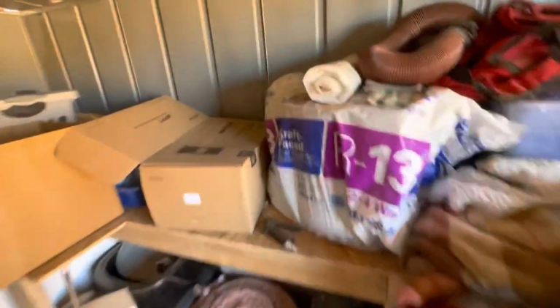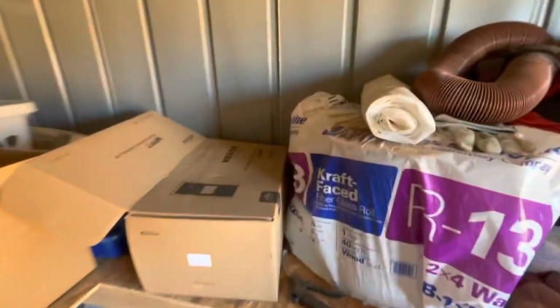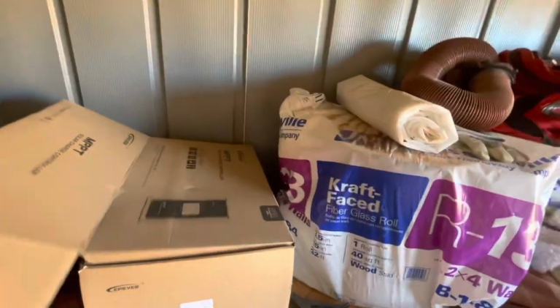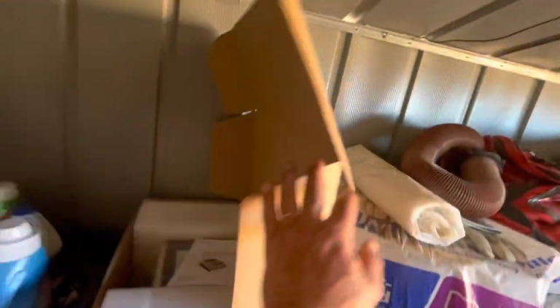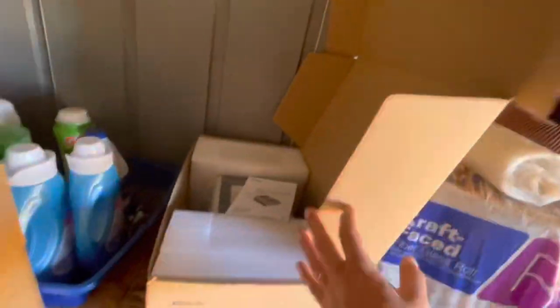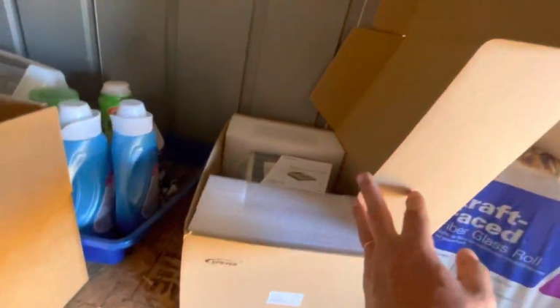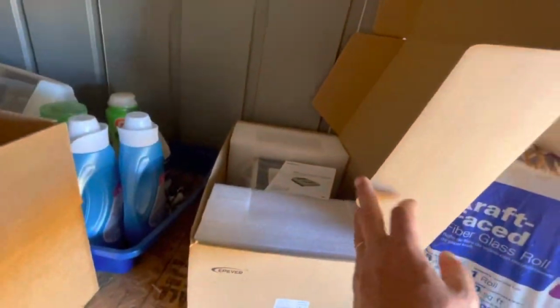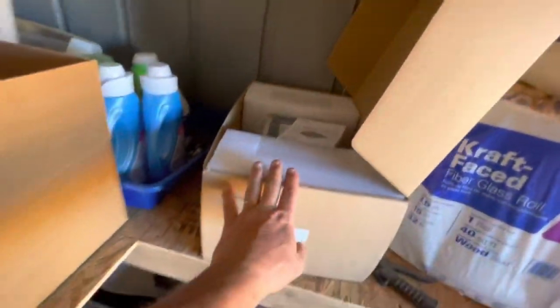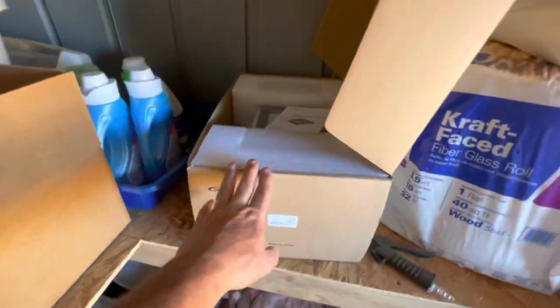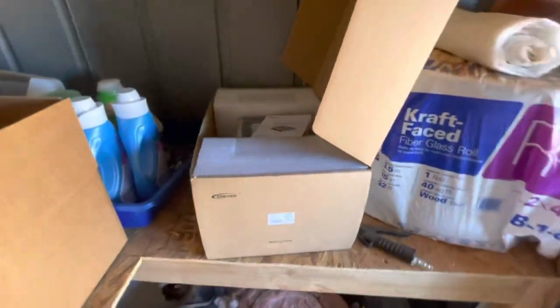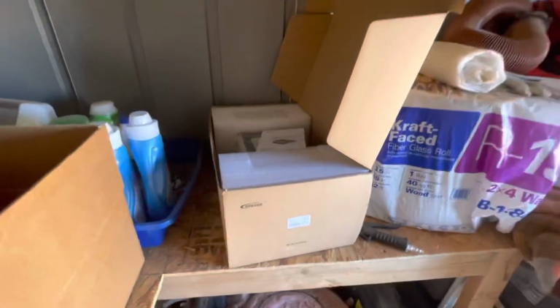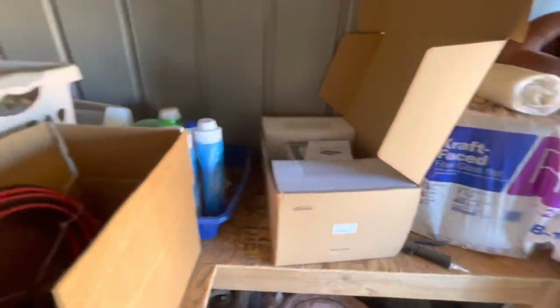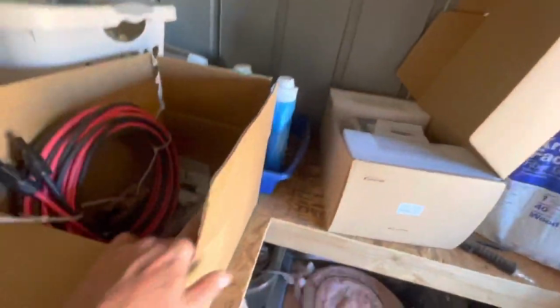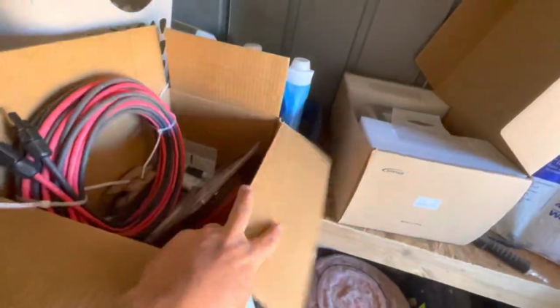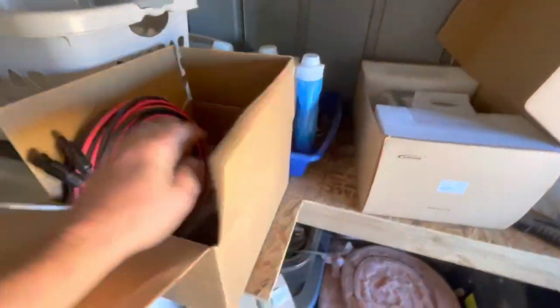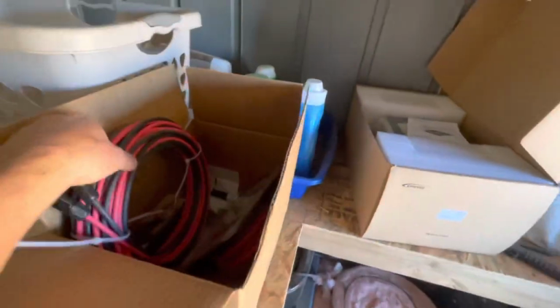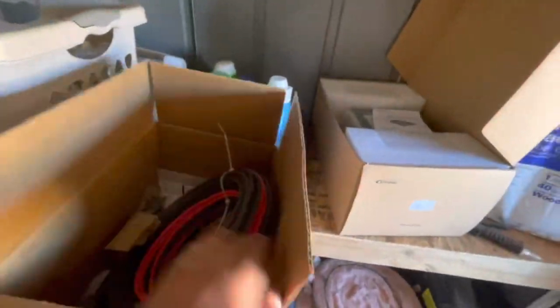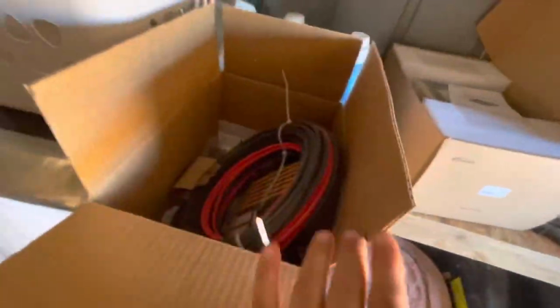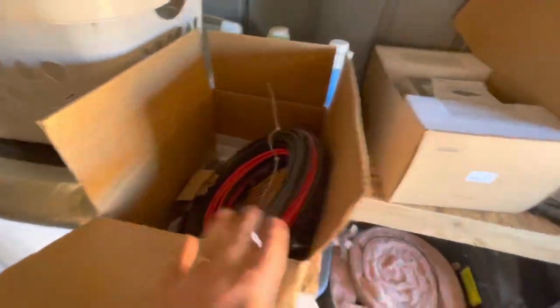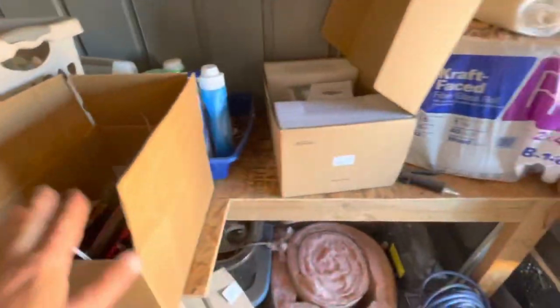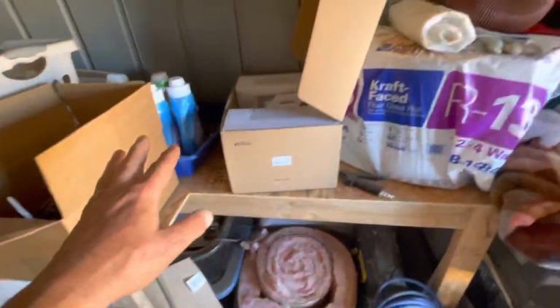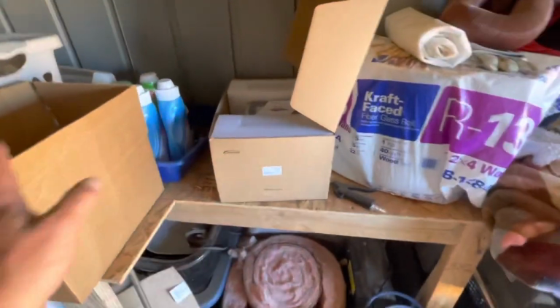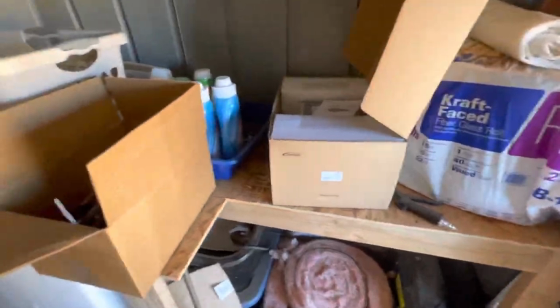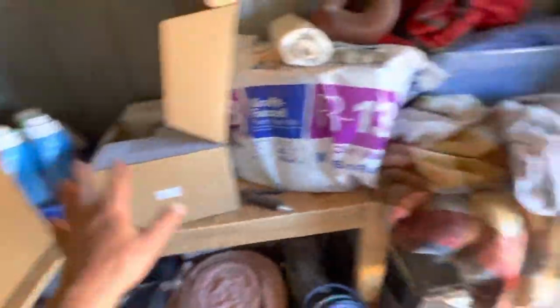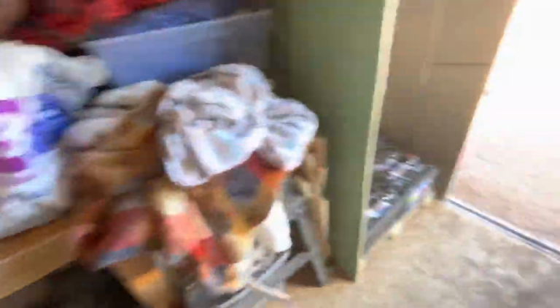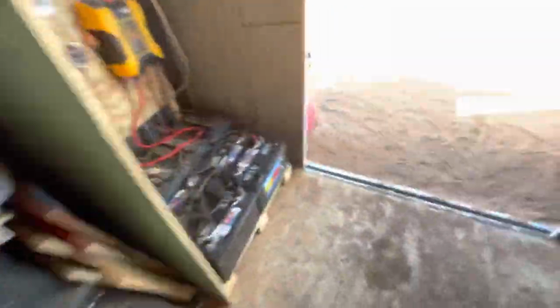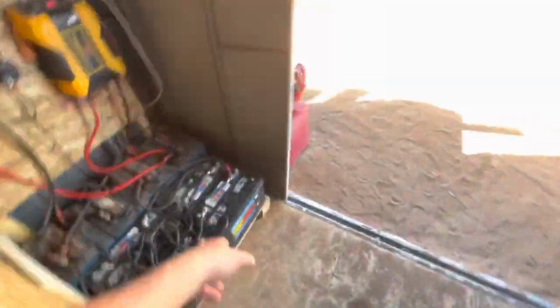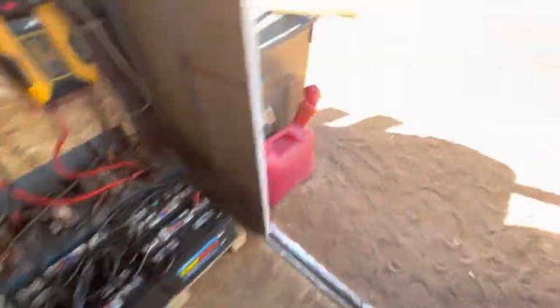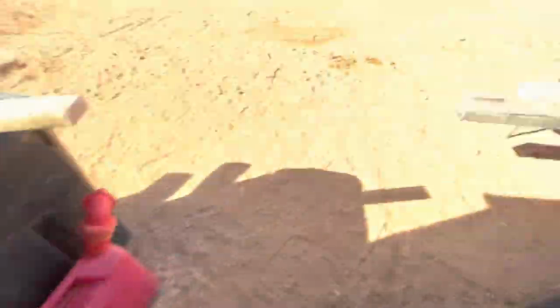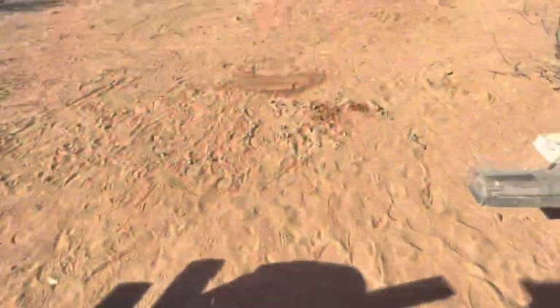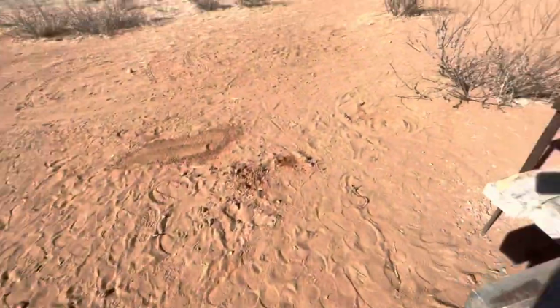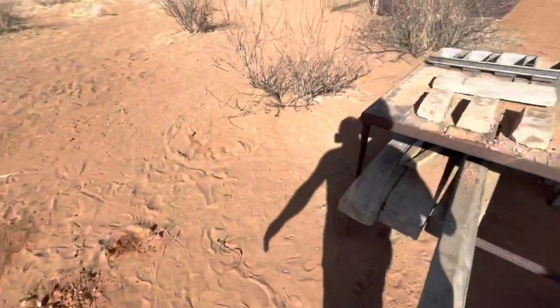We got another 100 amp charge controller. I think I showed you all the goodies we have there last time, but I'm showing you again just in case. So there's all that stuff — we added those two batteries today.